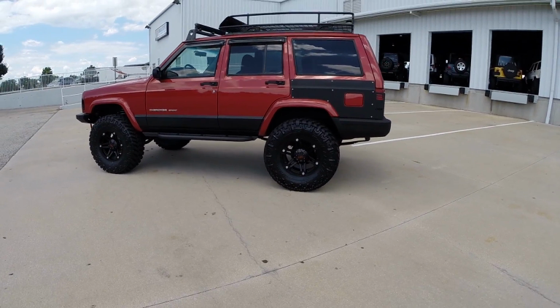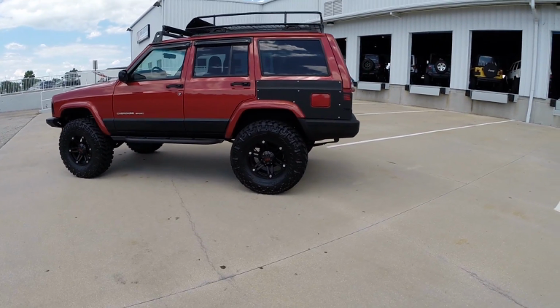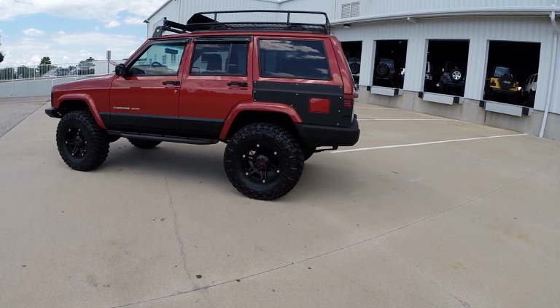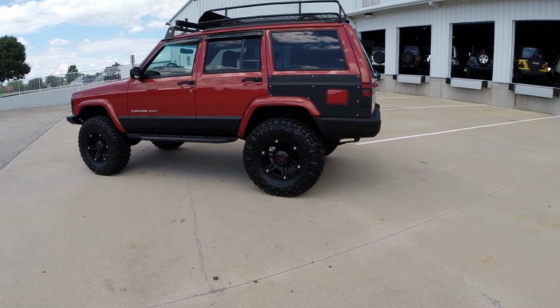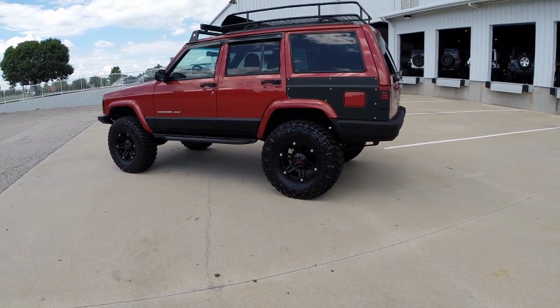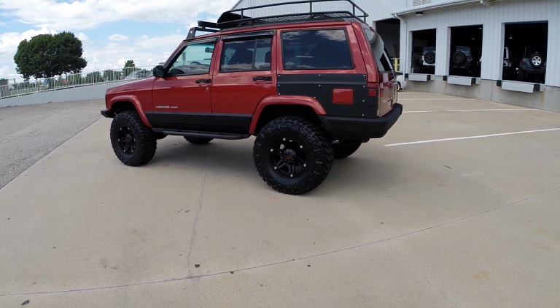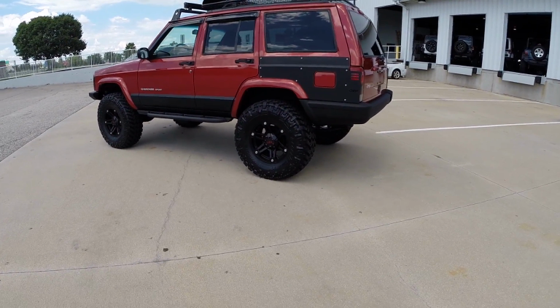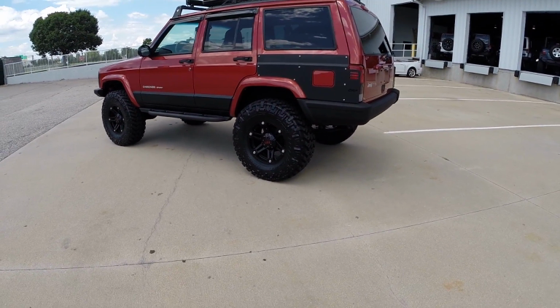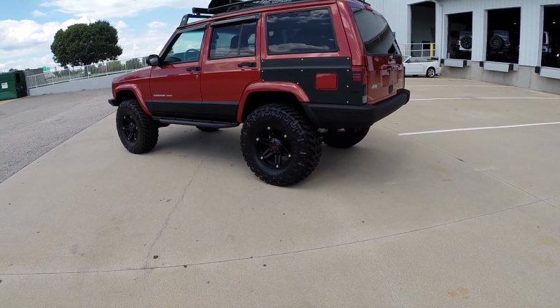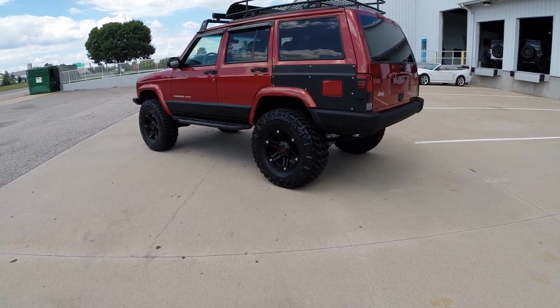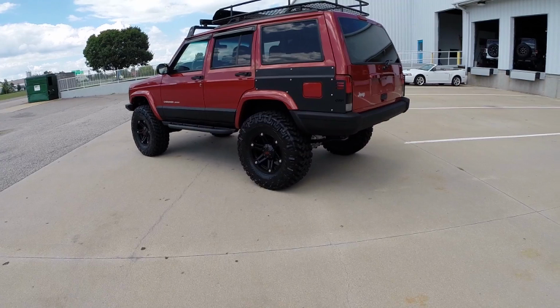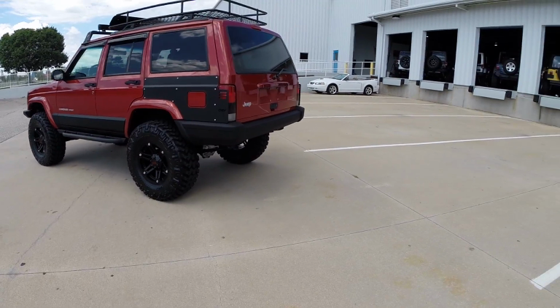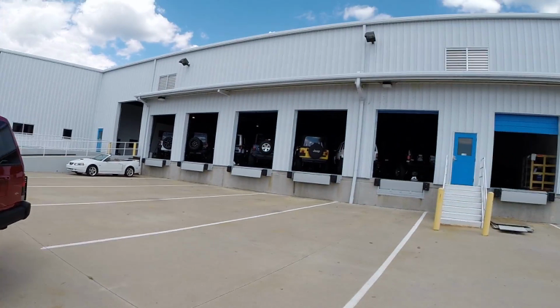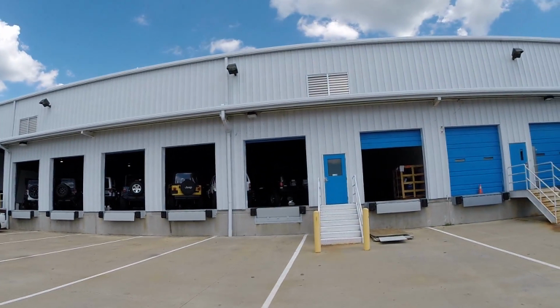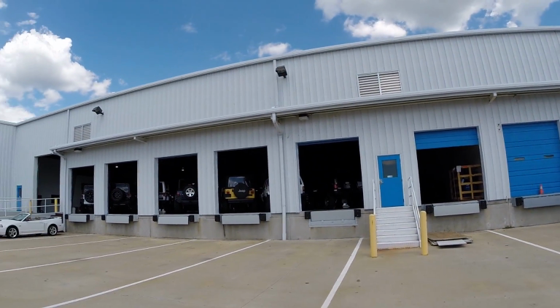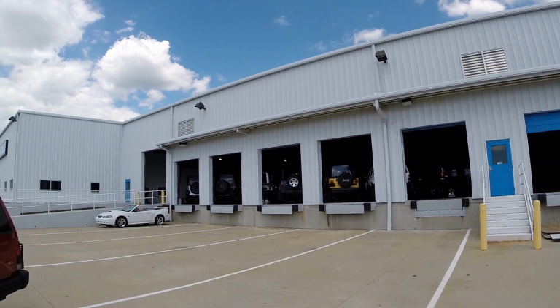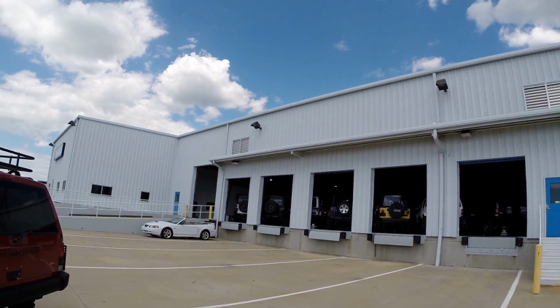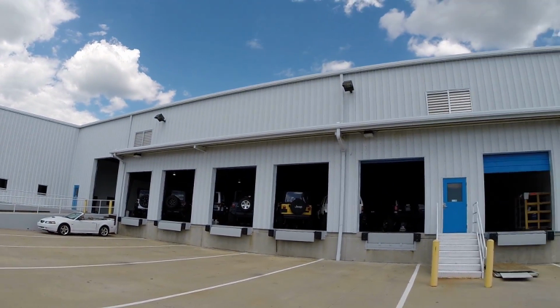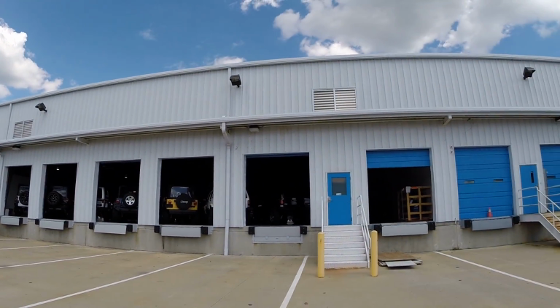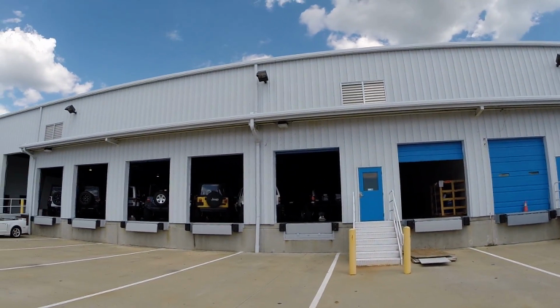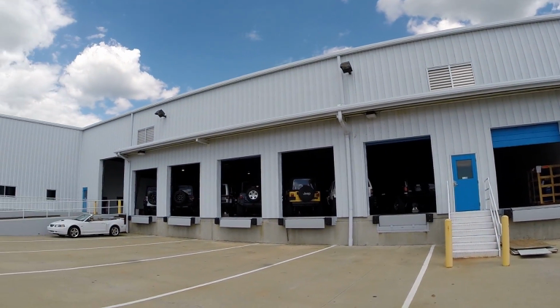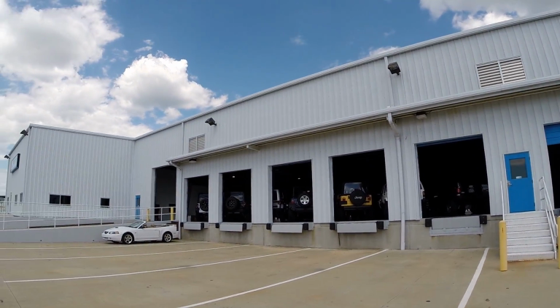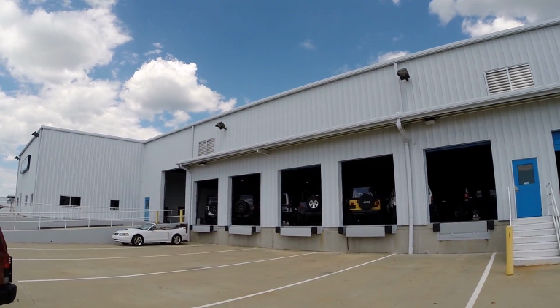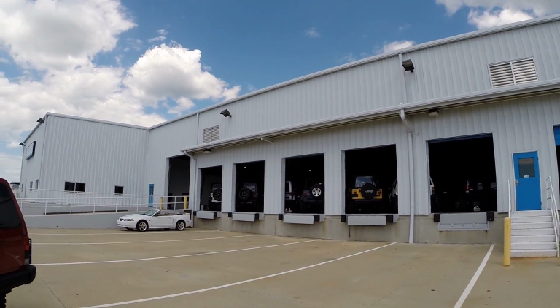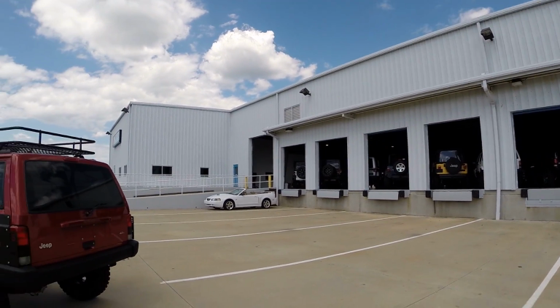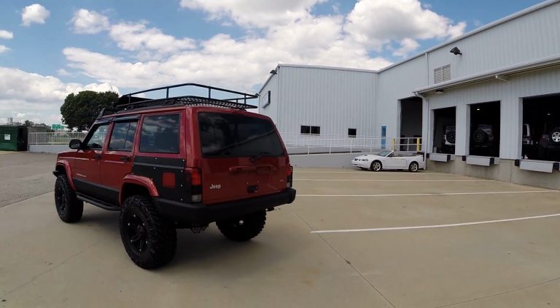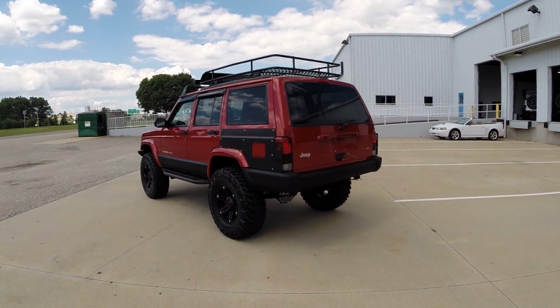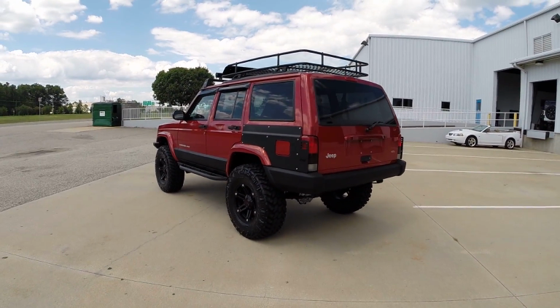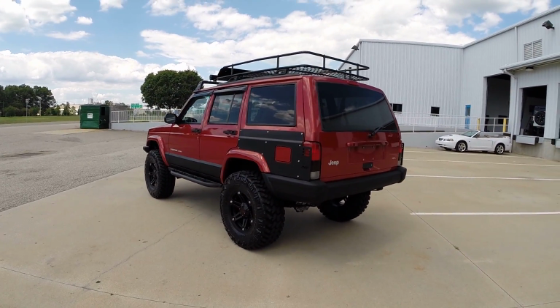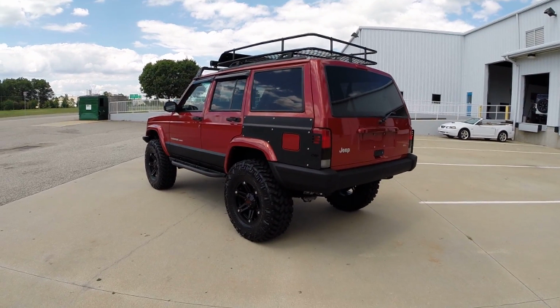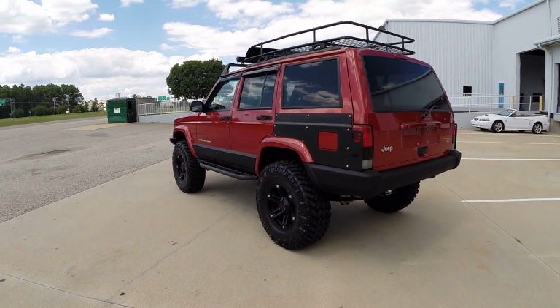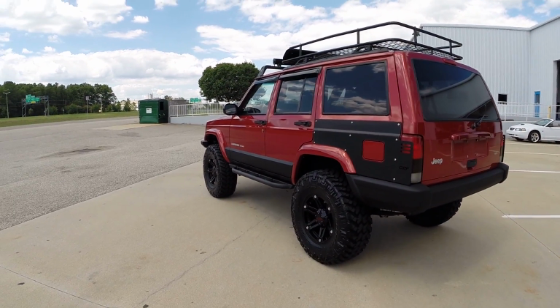If you're unfamiliar with us here at Davis Autosports, we specialize in custom building all Jeep products. We have probably 20 Jeeps in inventory right now that are all completely custom built by us here in-house. We specialize in the XJ.